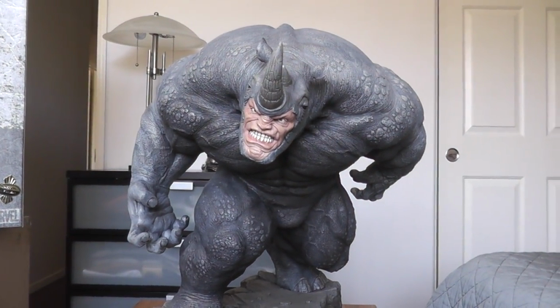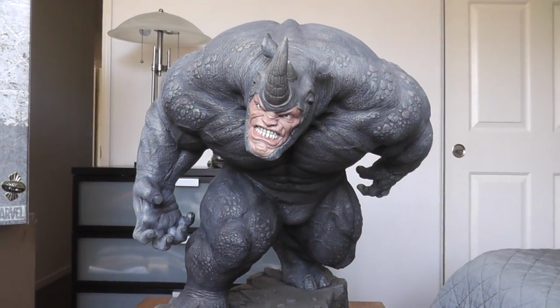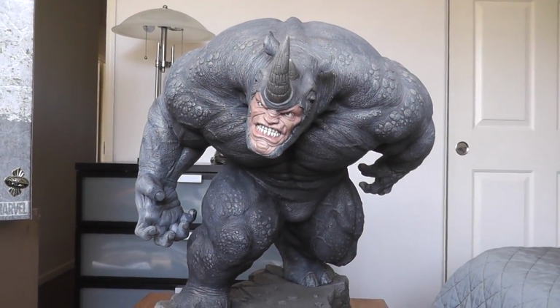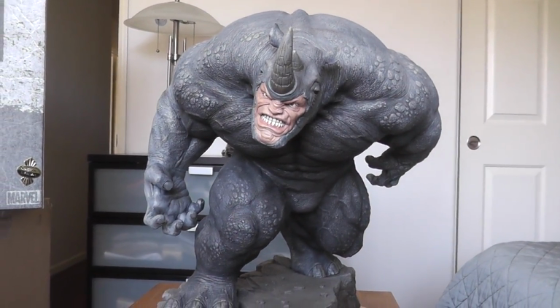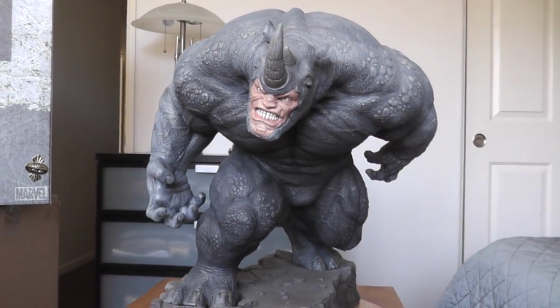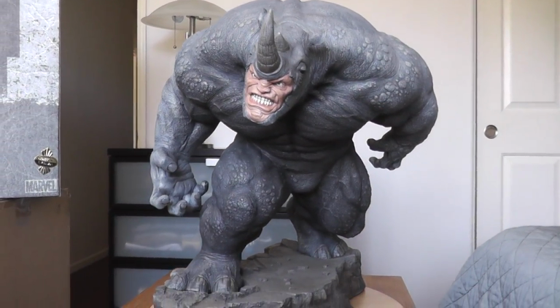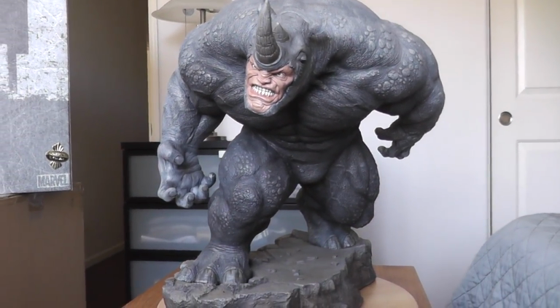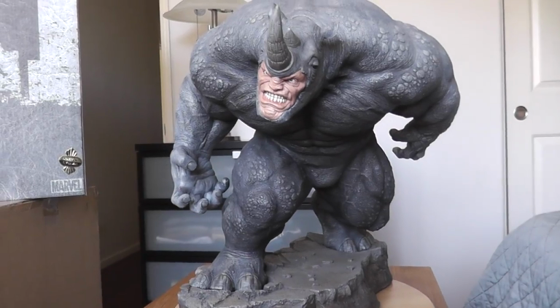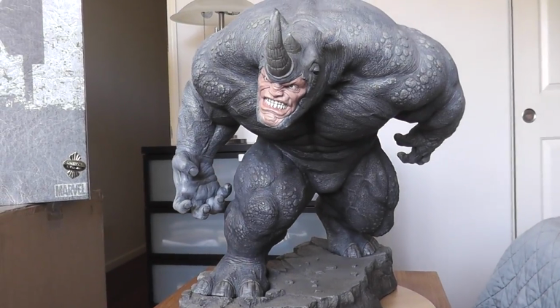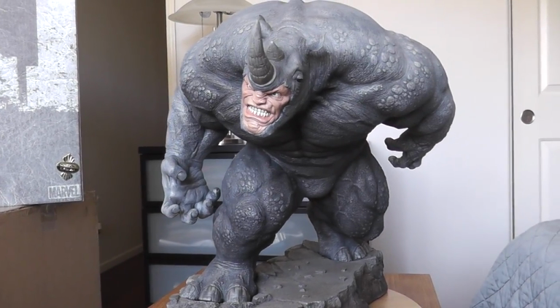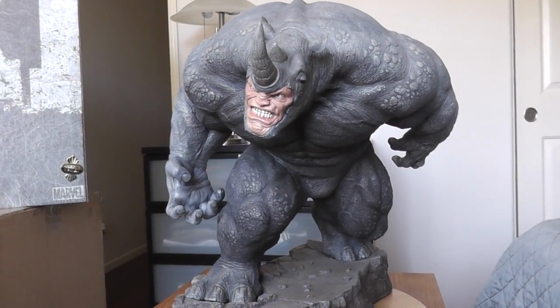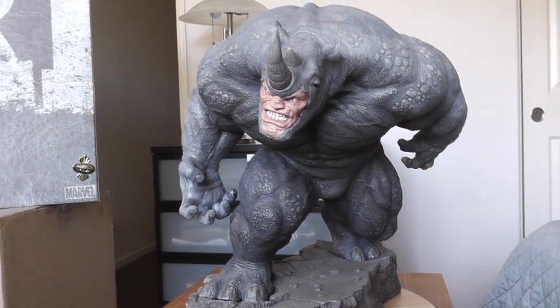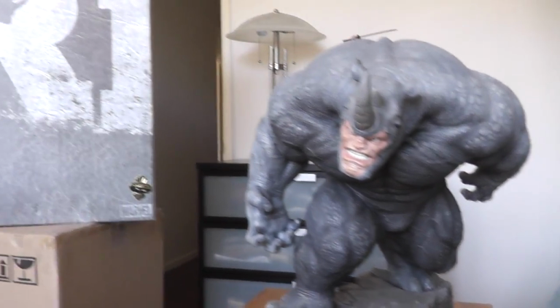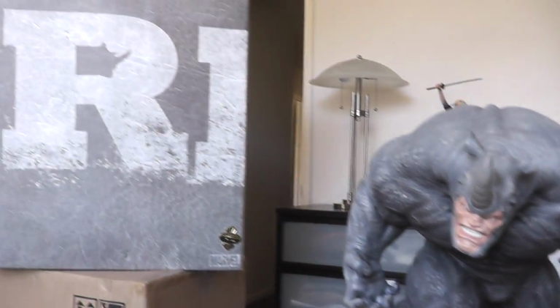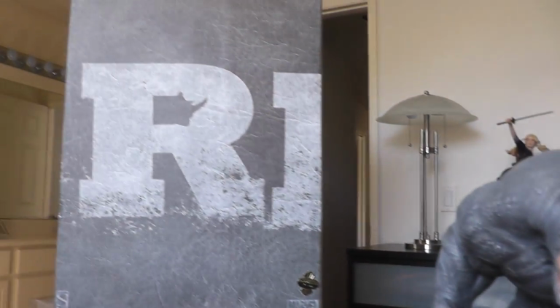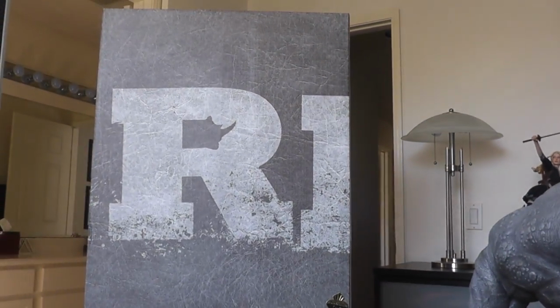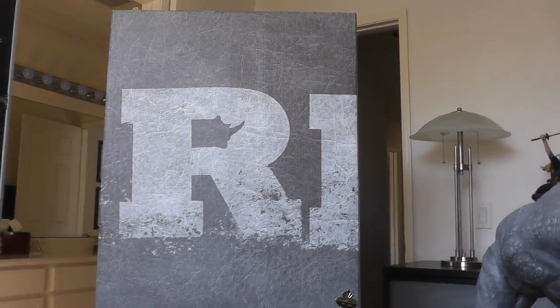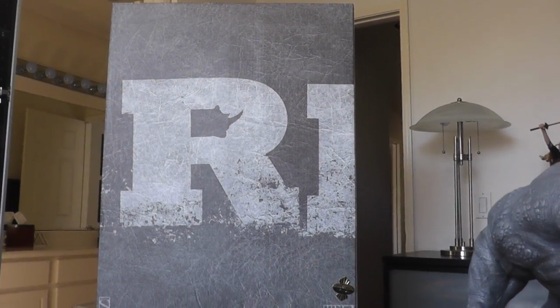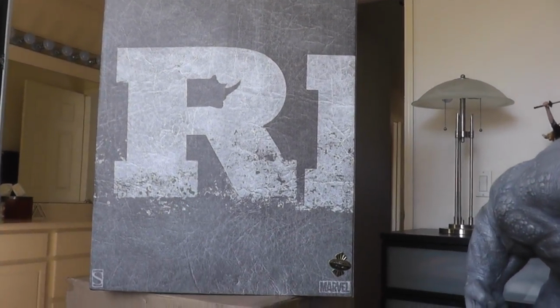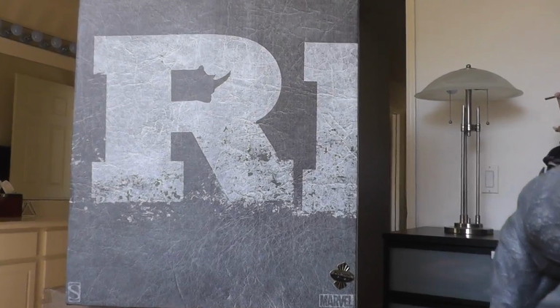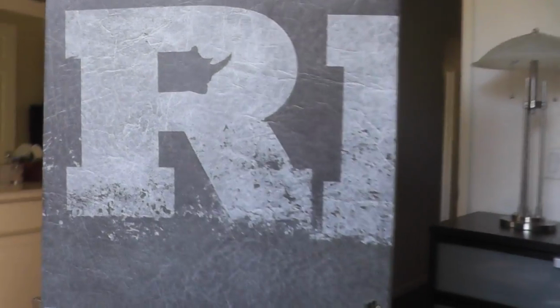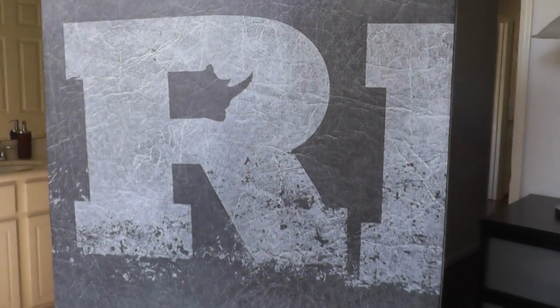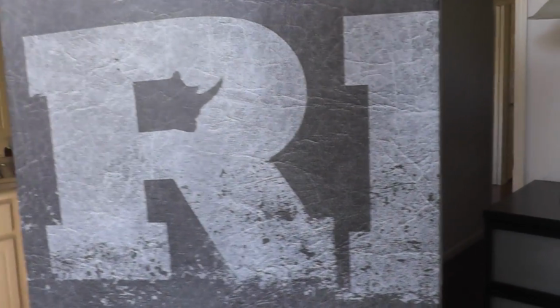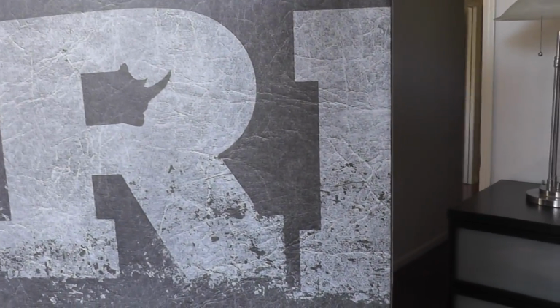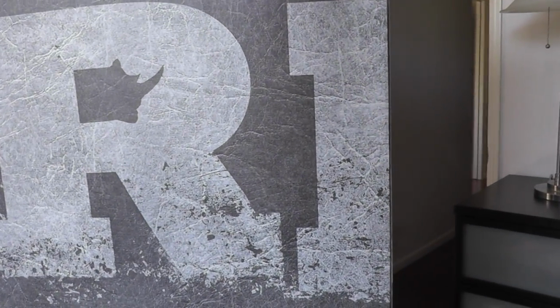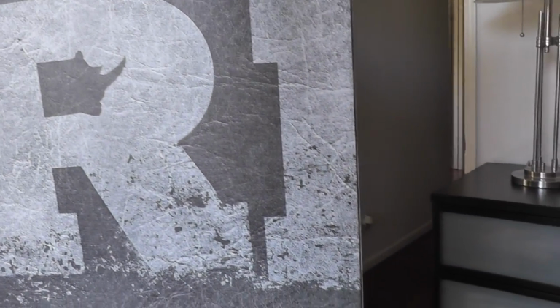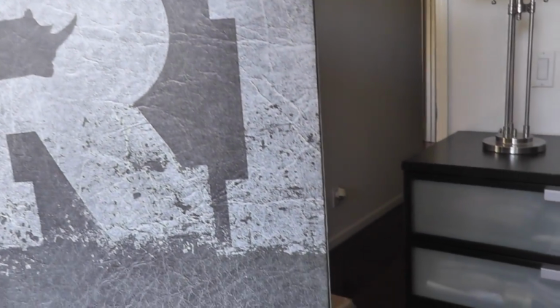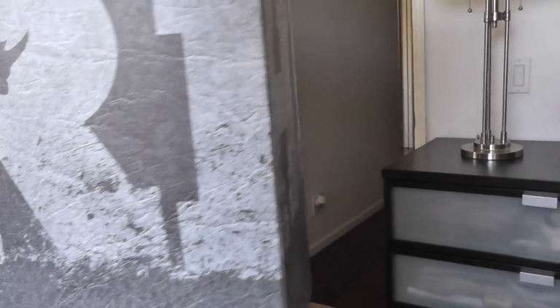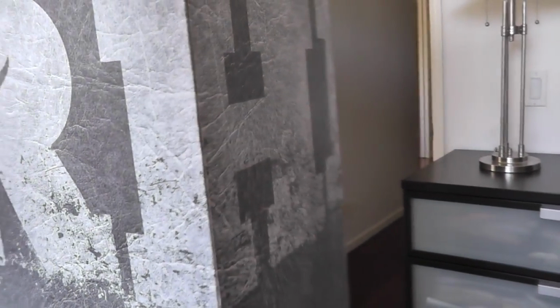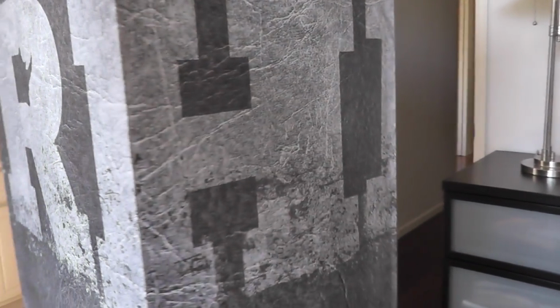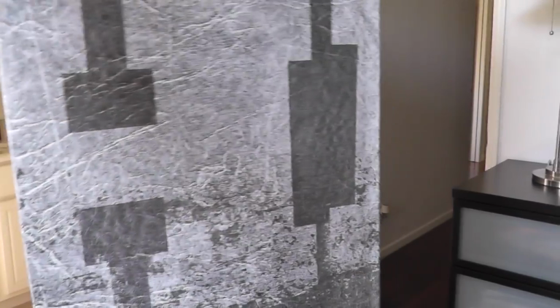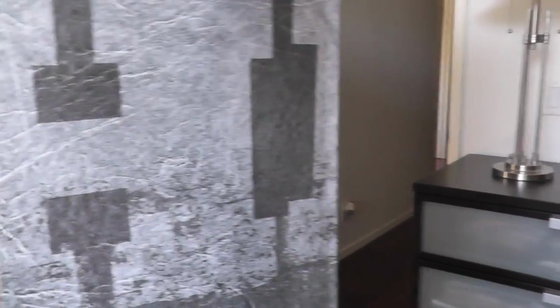Hey guys, just got this today — just right now actually. It's the Rhino Comic Cat from Sideshow. This is a quarter scale. One of the, in my opinion, worst box ever.